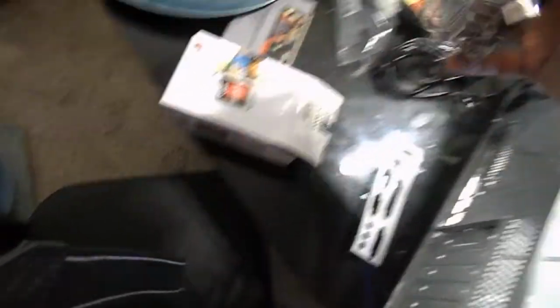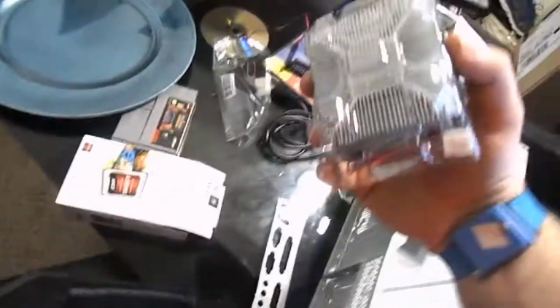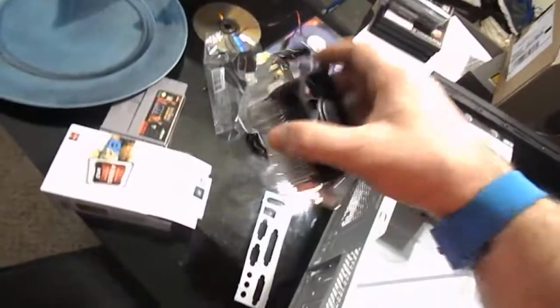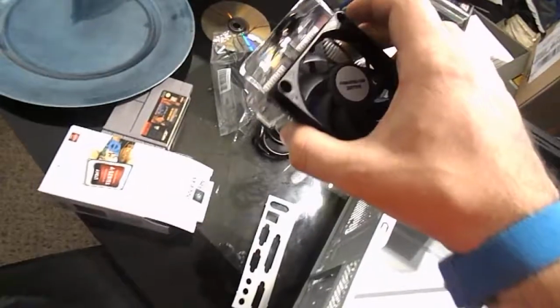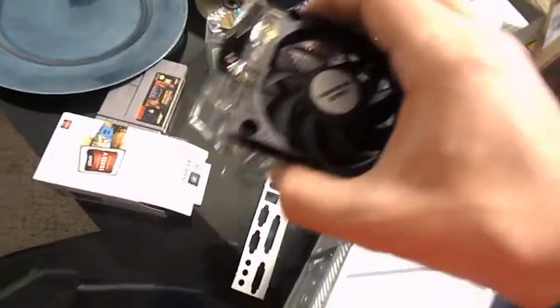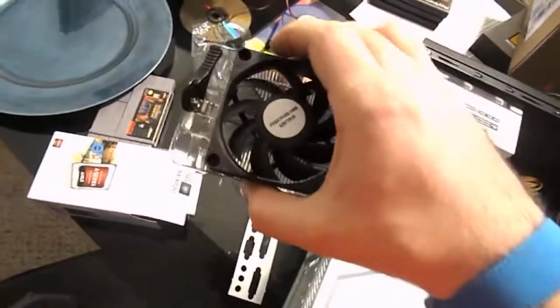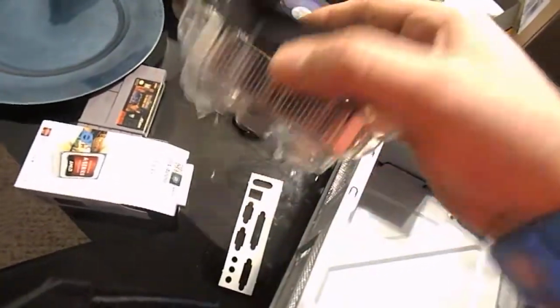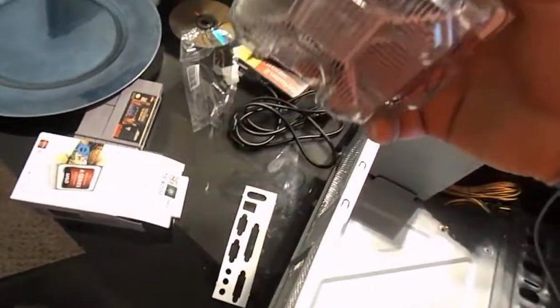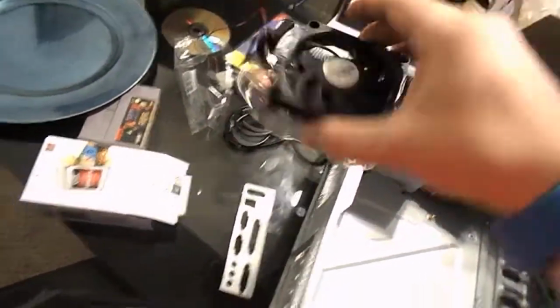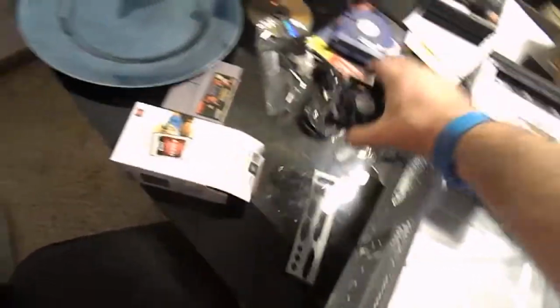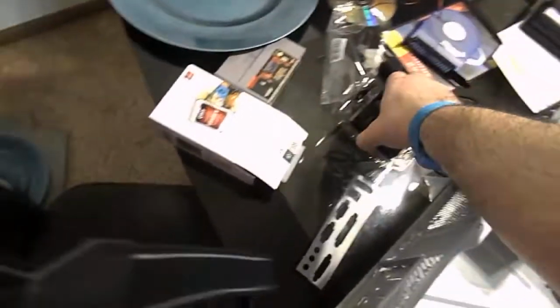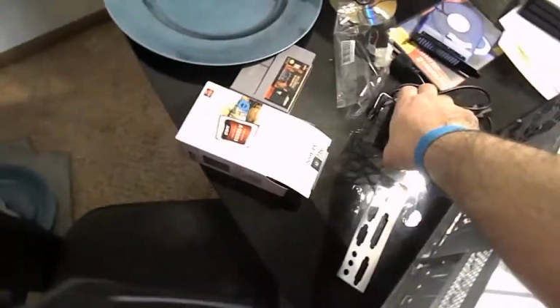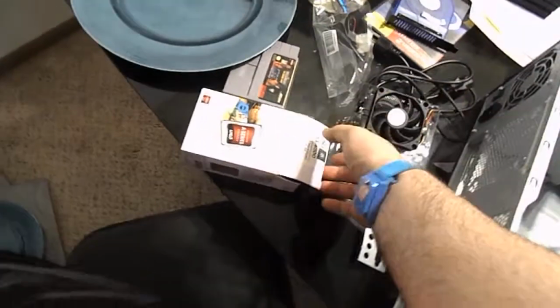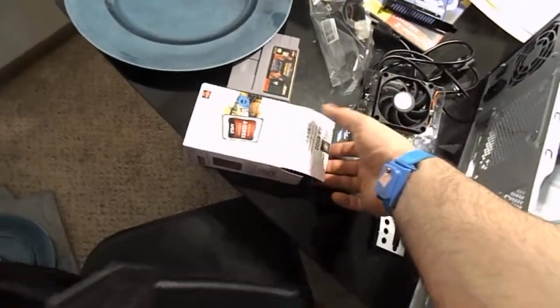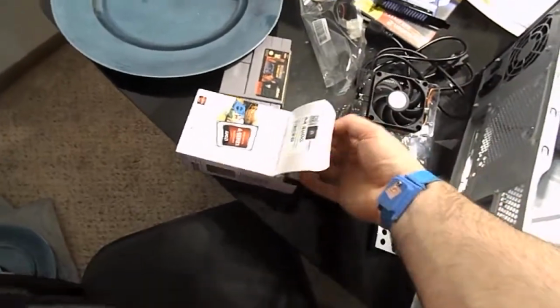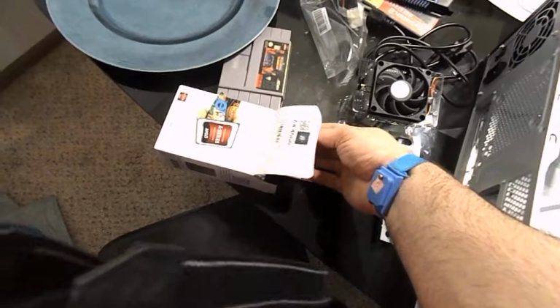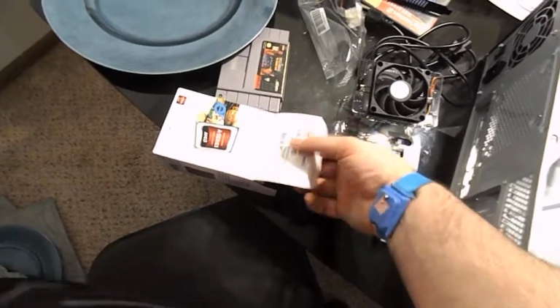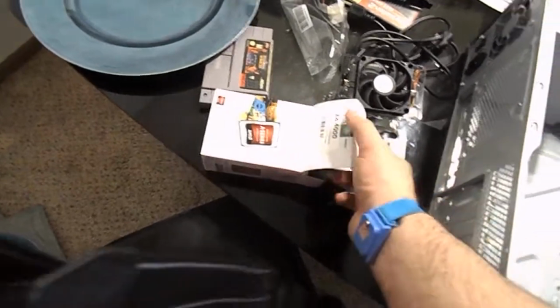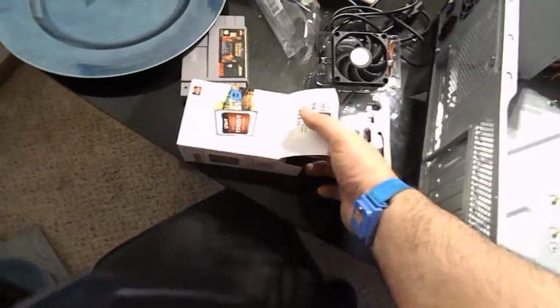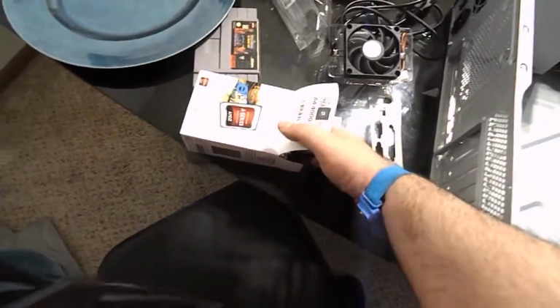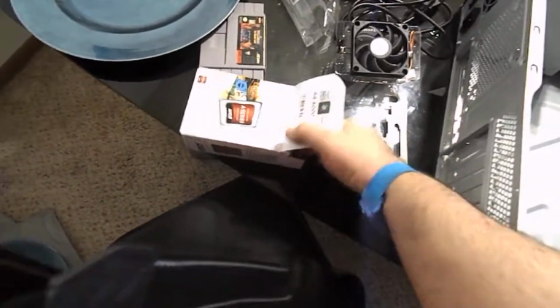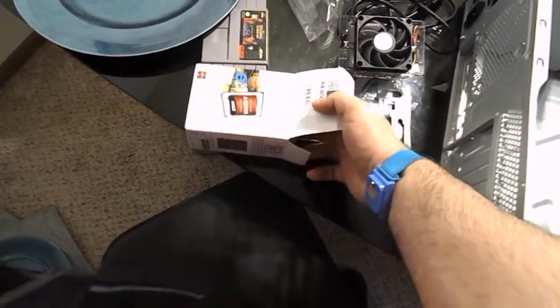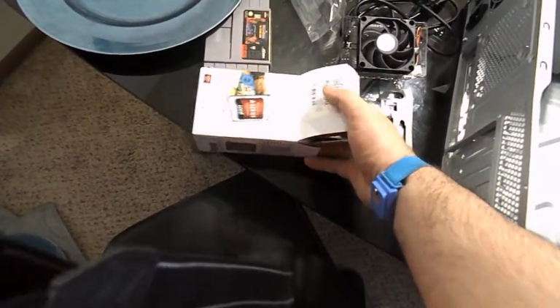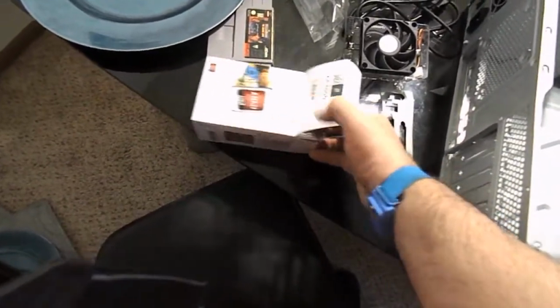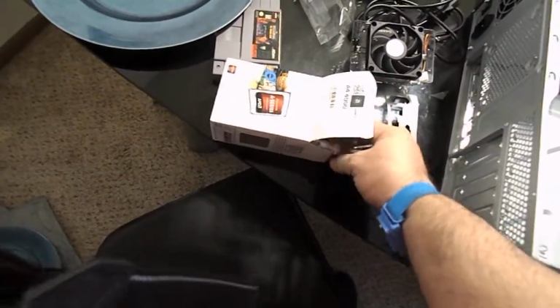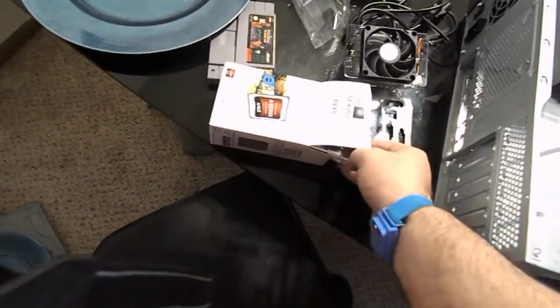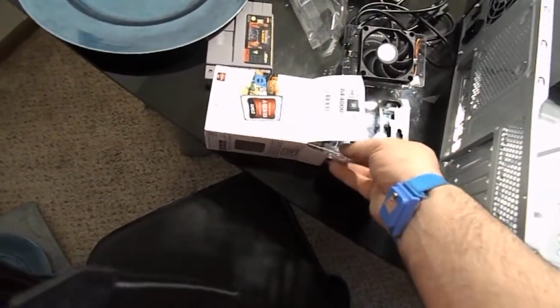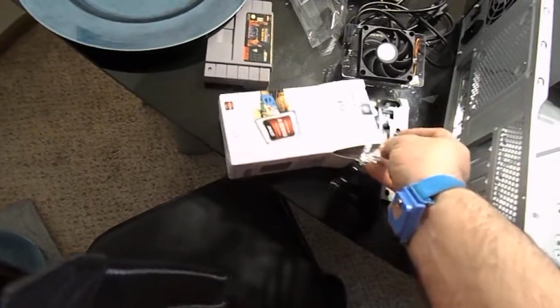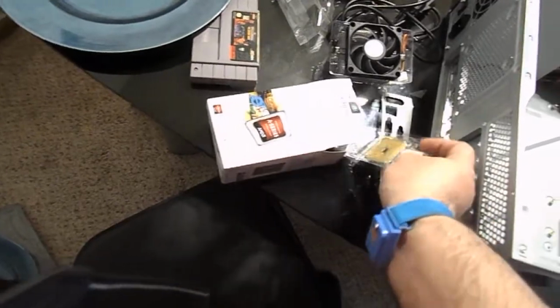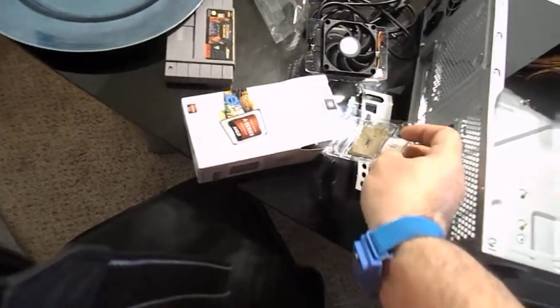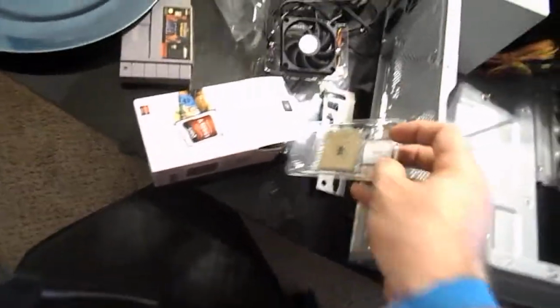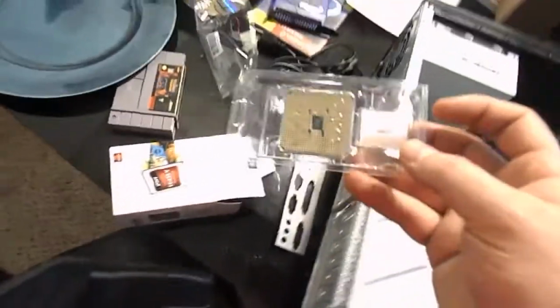Here you have the CPU fan, cooling, all that. And then underneath that should be the actual CPU — a nice little plastic setup they always put them in.